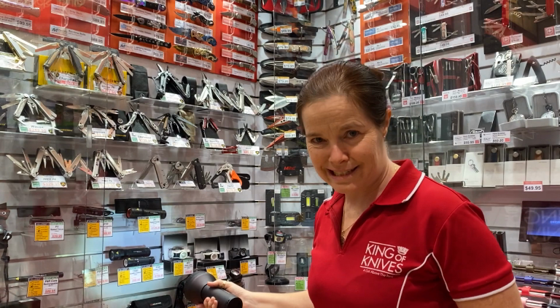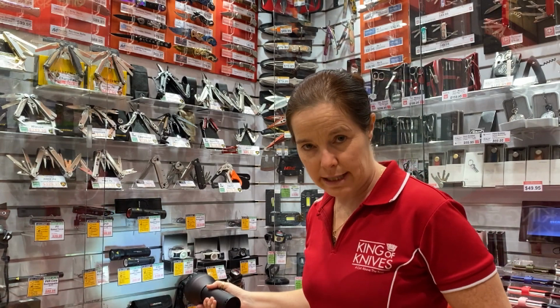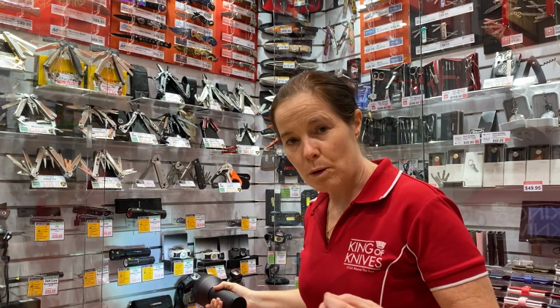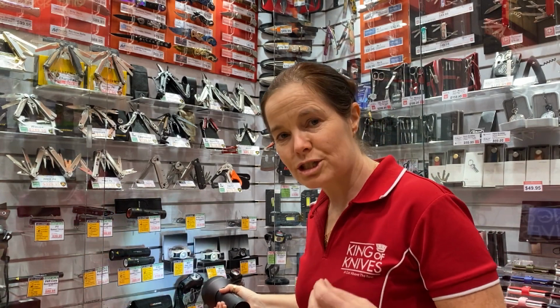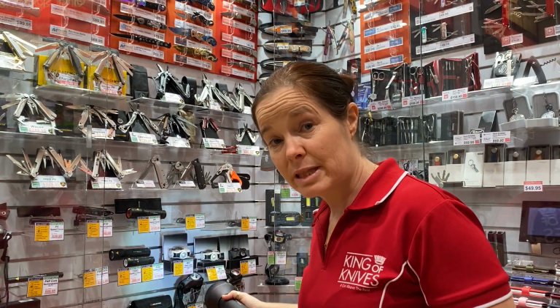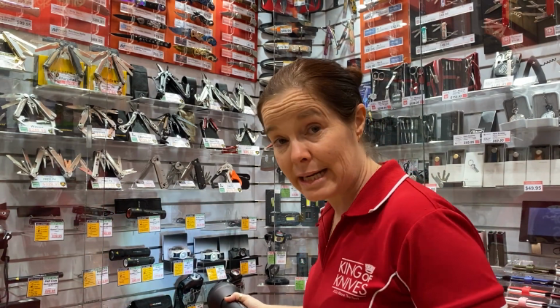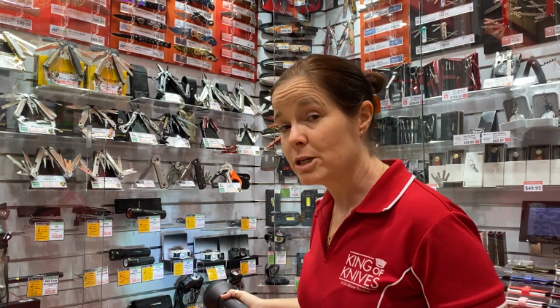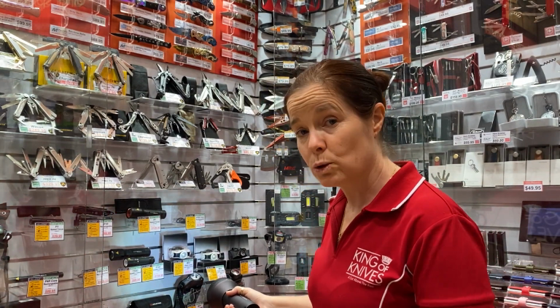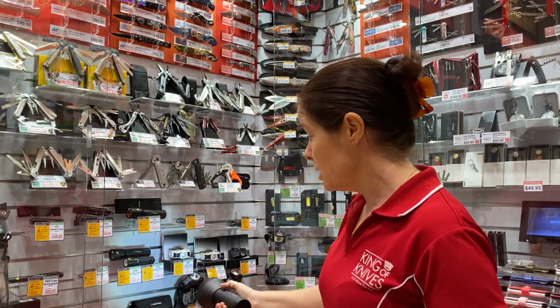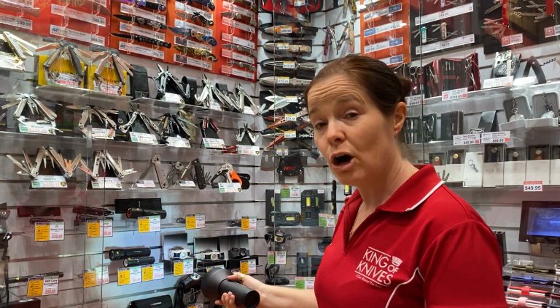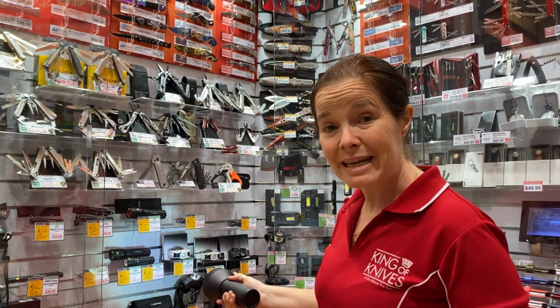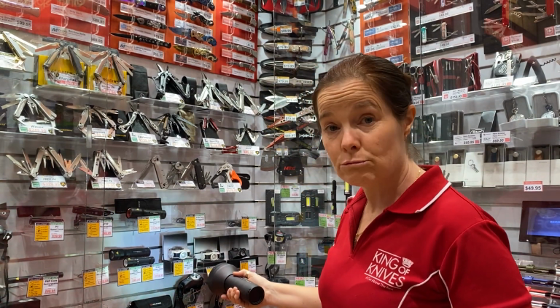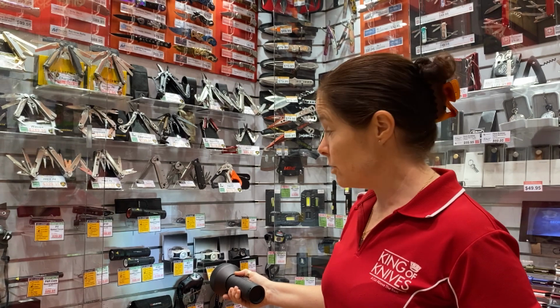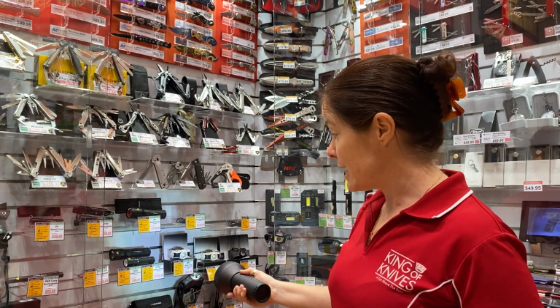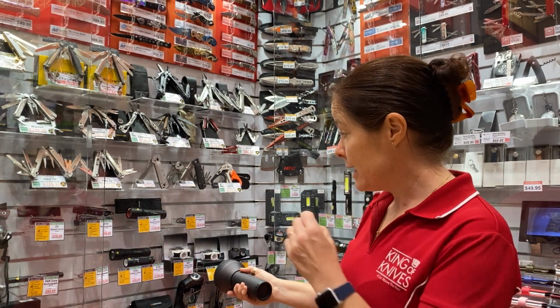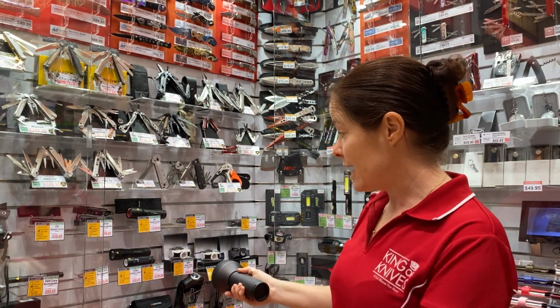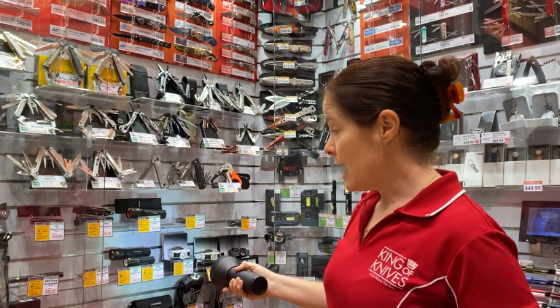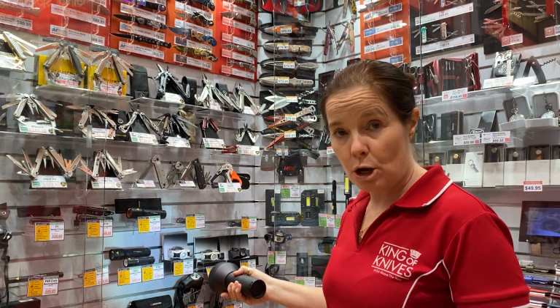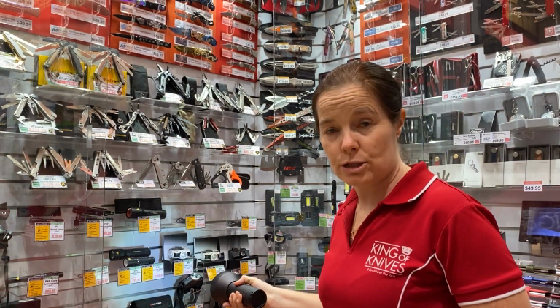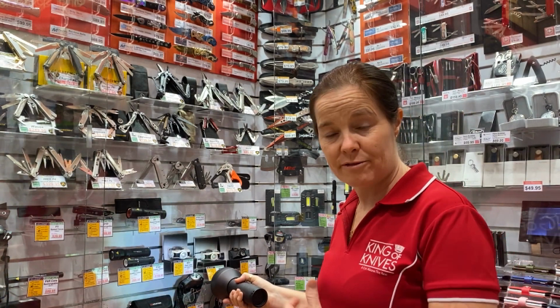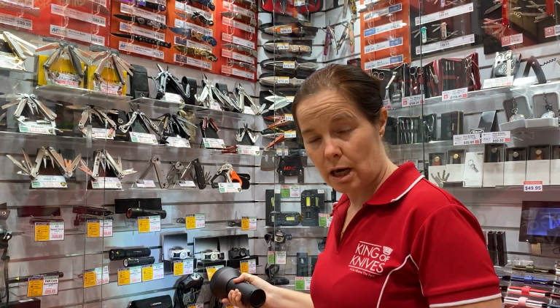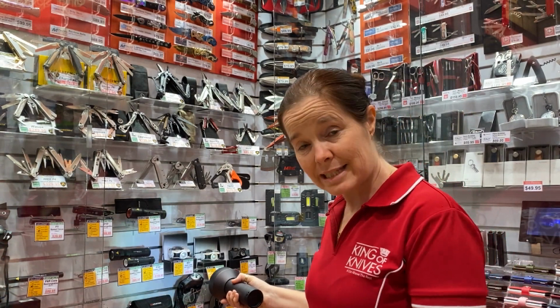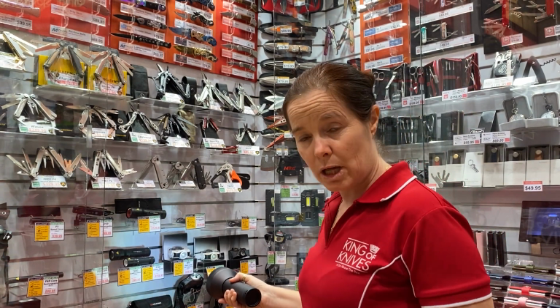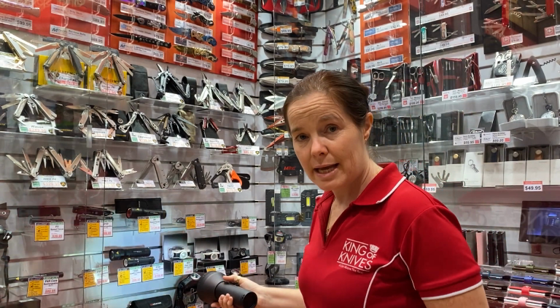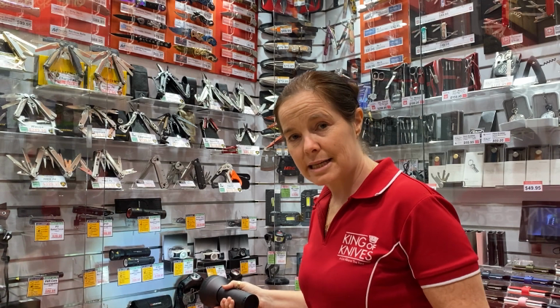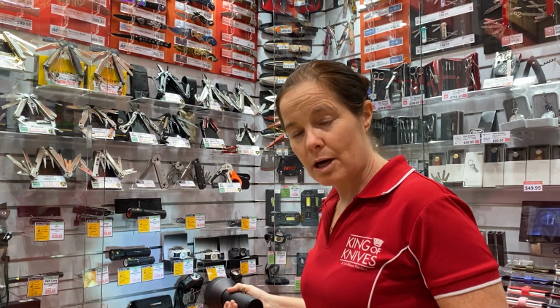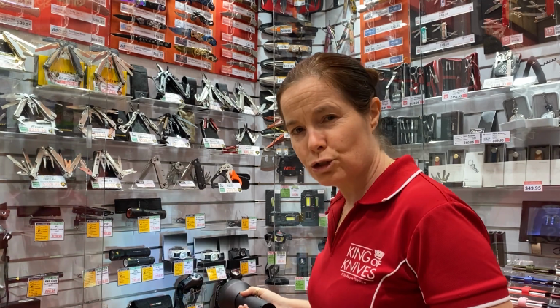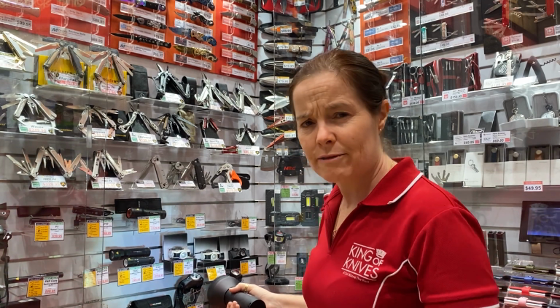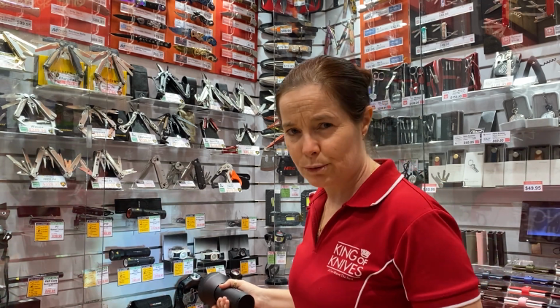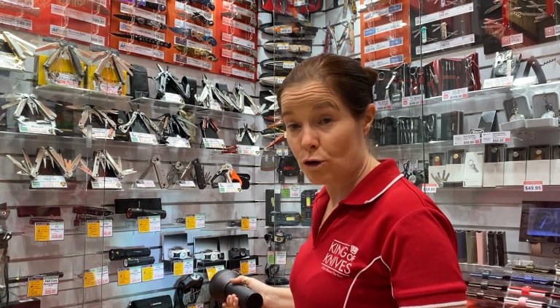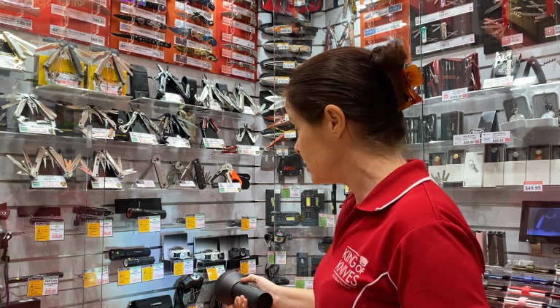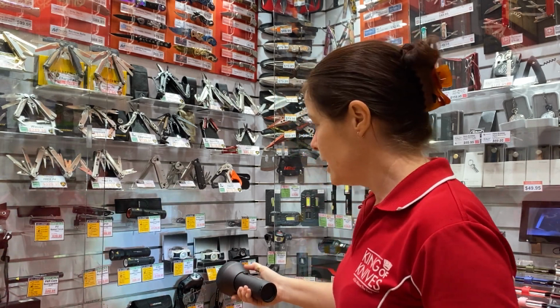If I want to start with the dim light next time I turn my torch on, I'm going to hold the button down for a few seconds. It'll flash and then go back to that first light, which is that dim light. Next up, I'm going to choose, for example, a strobe light.